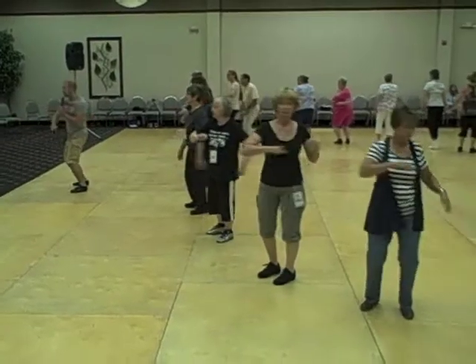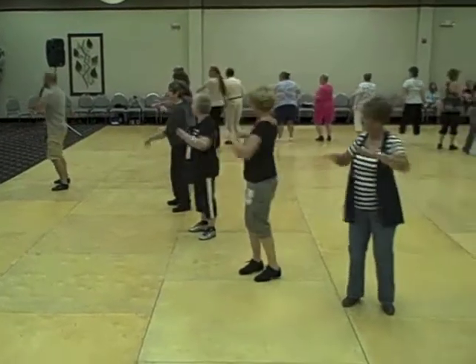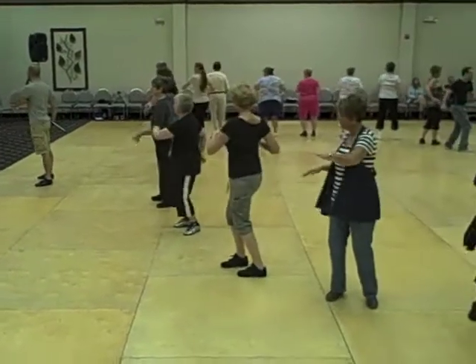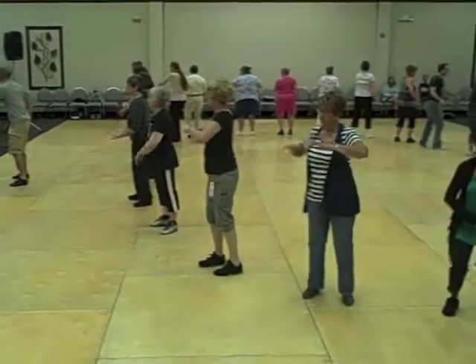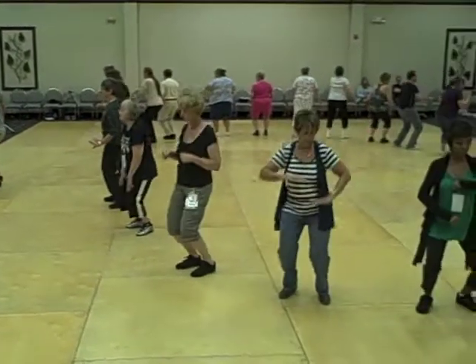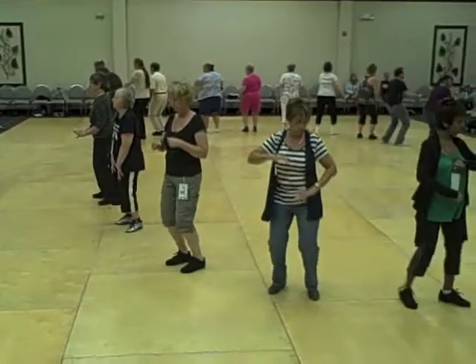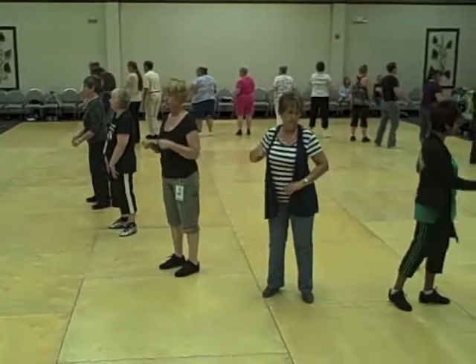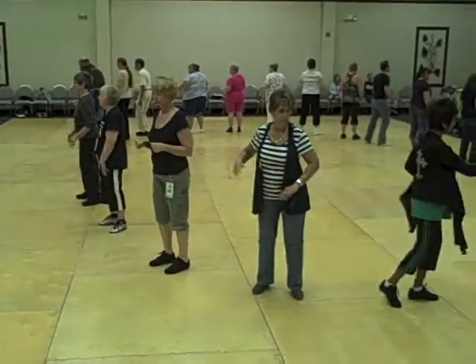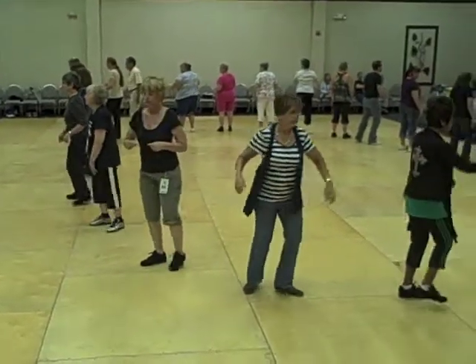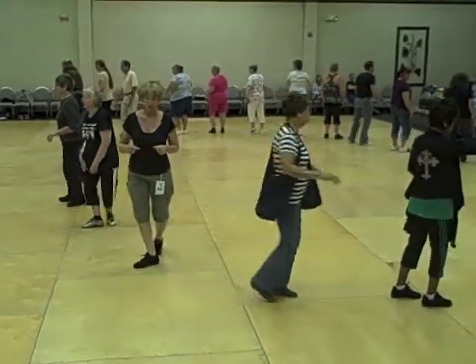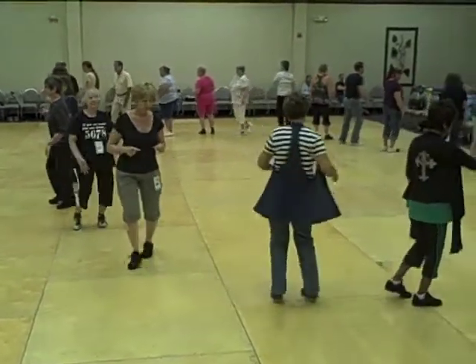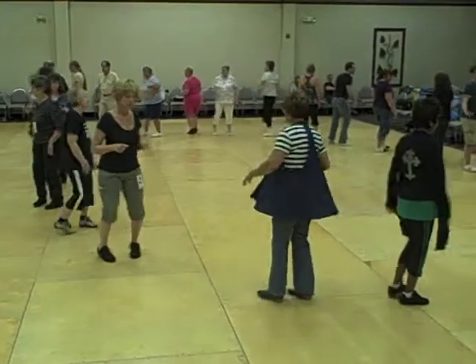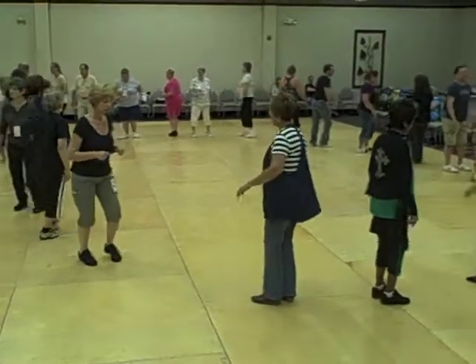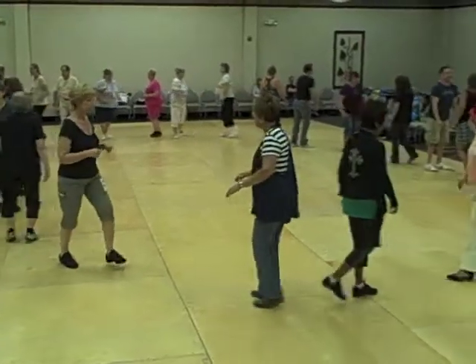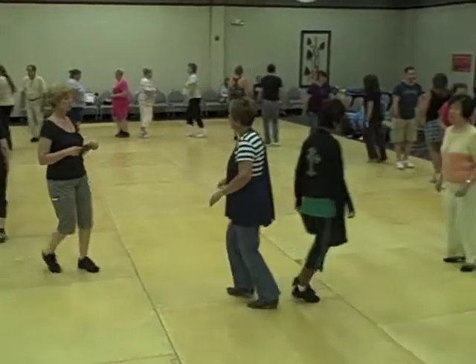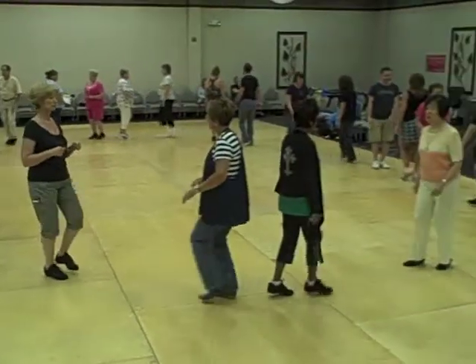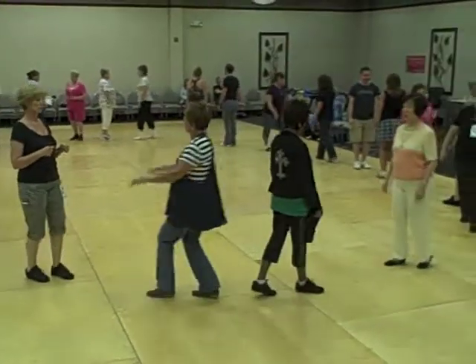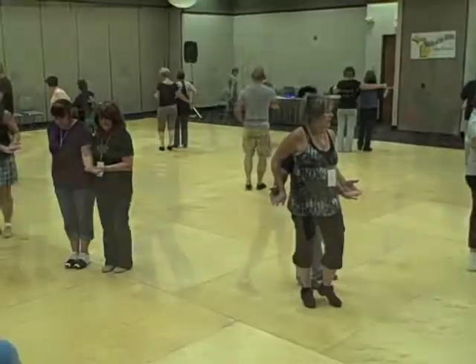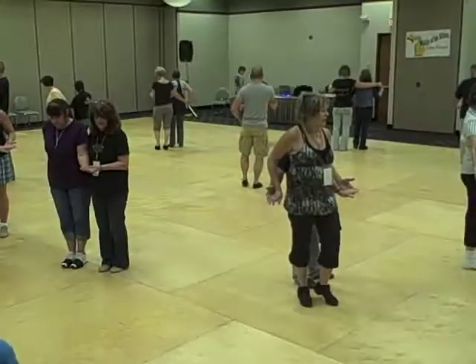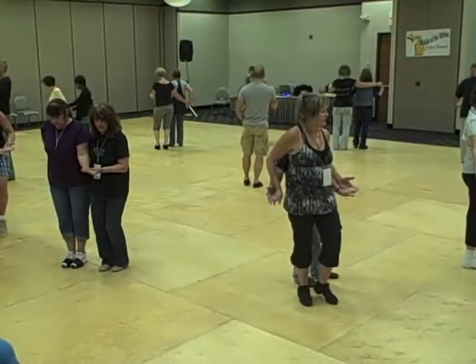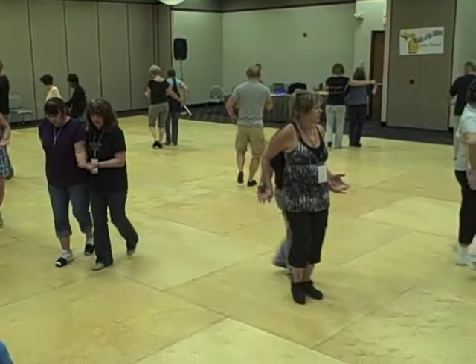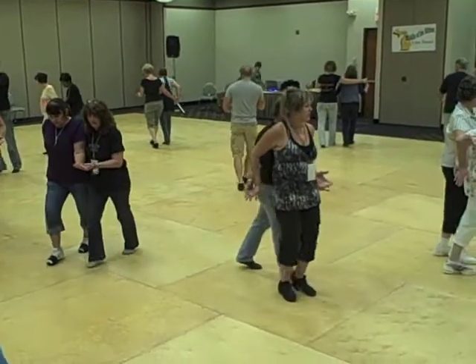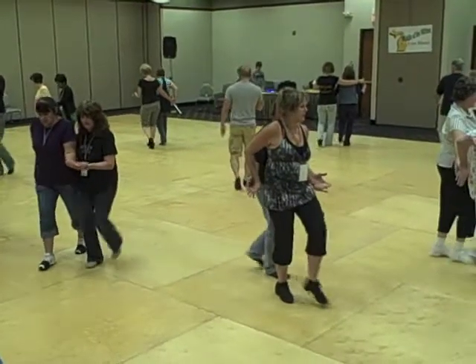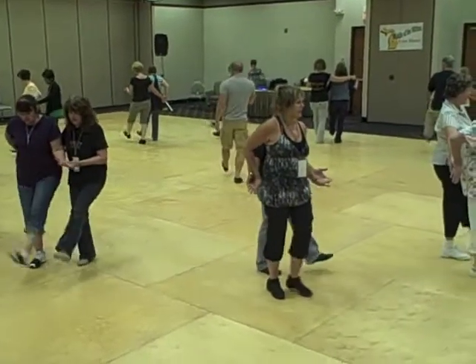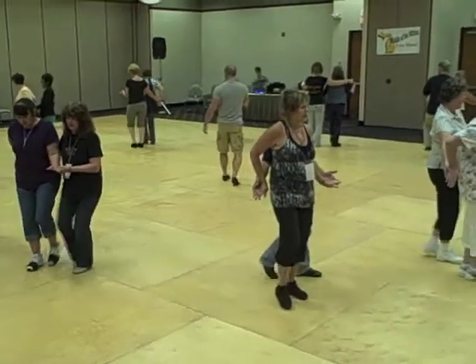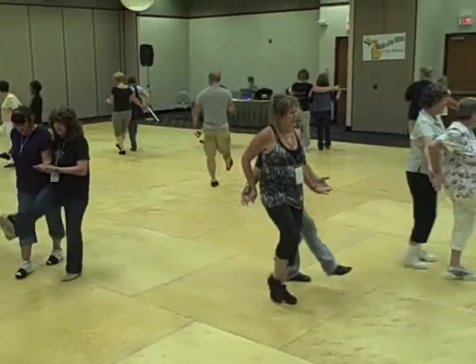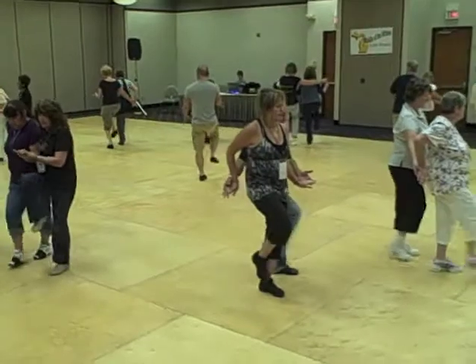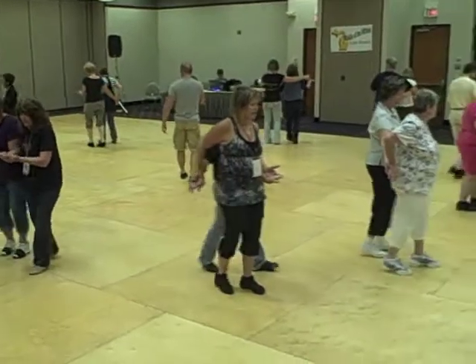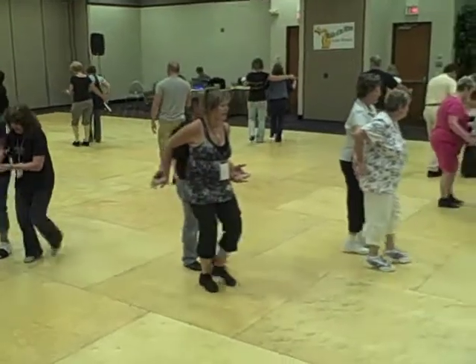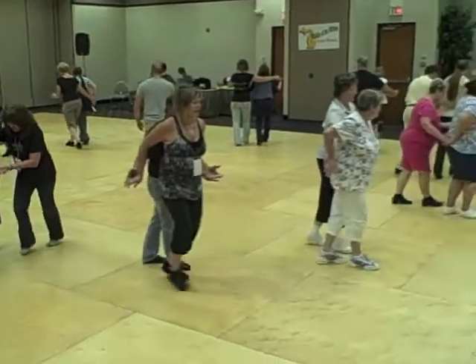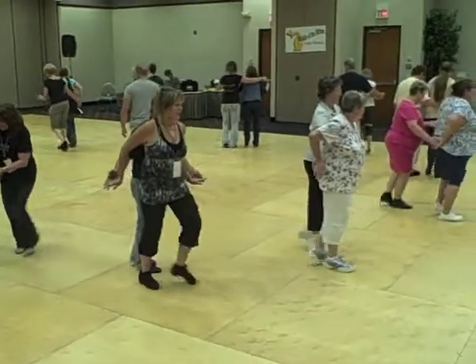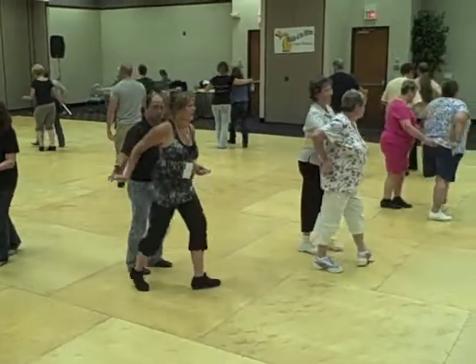And twist — left, right, squat. Now walk, five, six, go for seven, and go. Here we go. Rock and kick with the kick, kick, step — fold to five — roll it out.